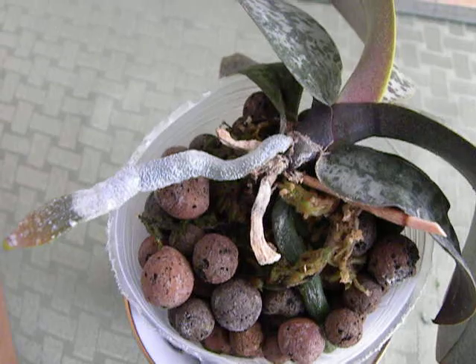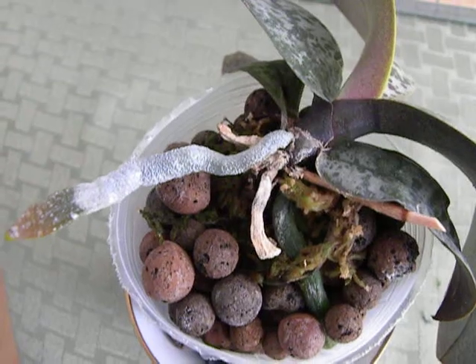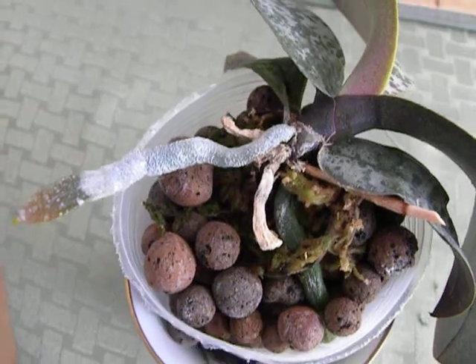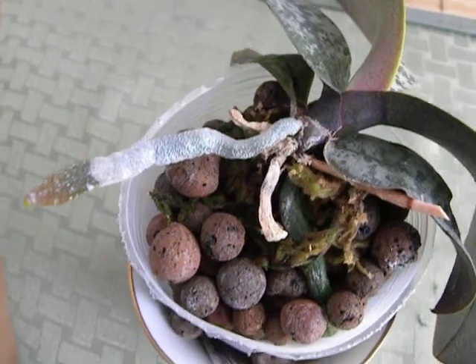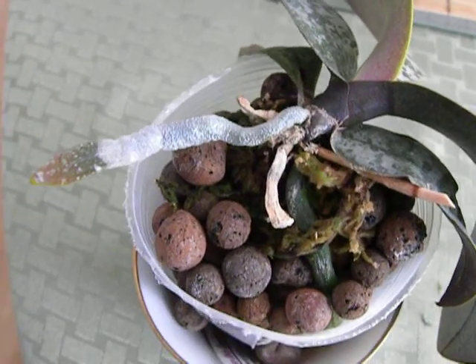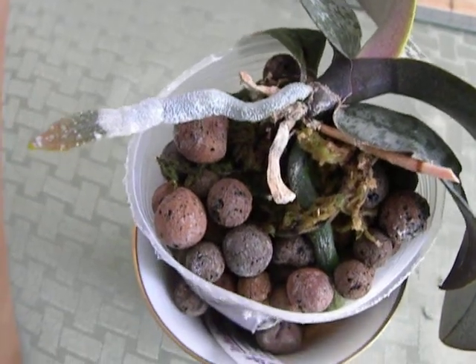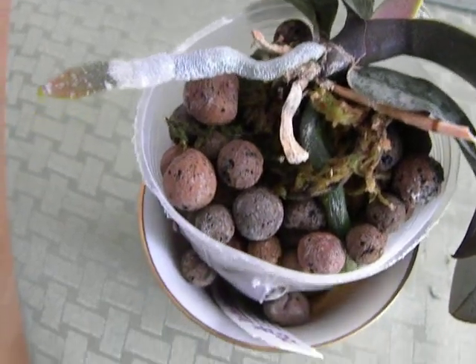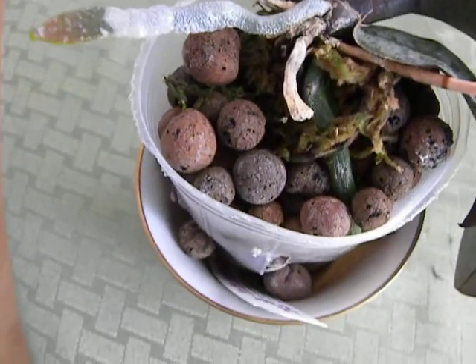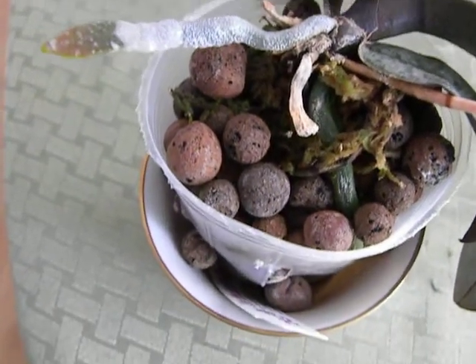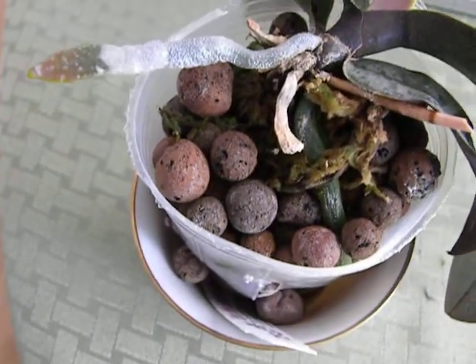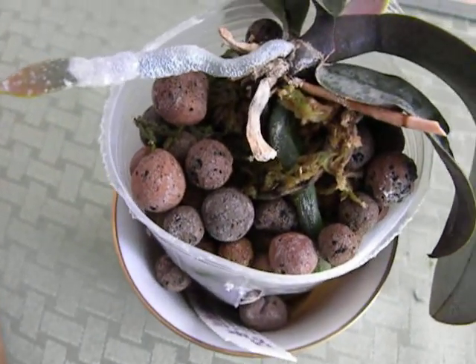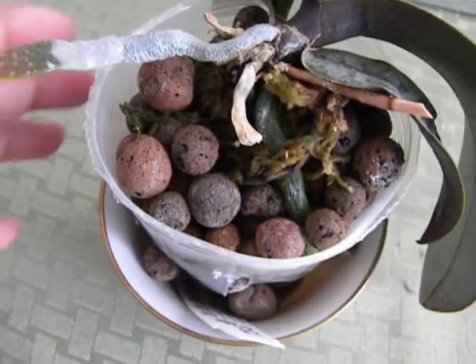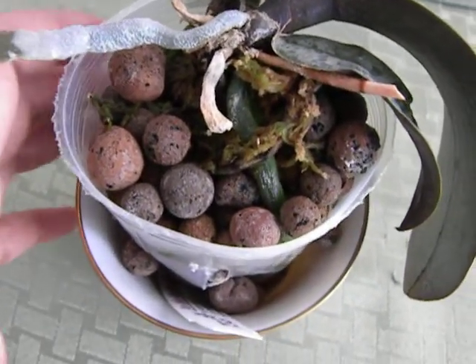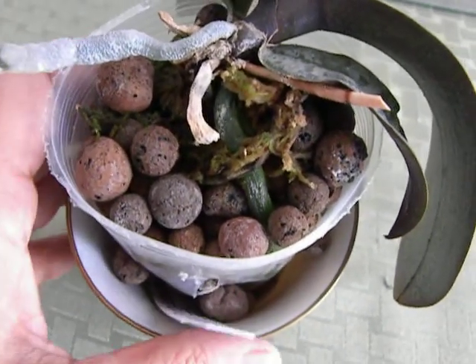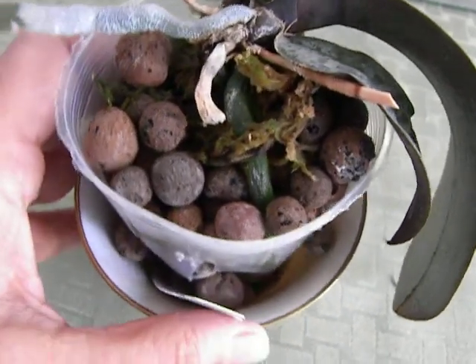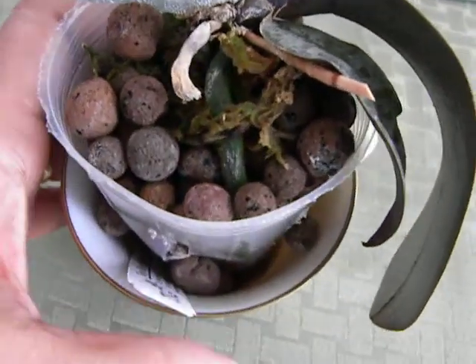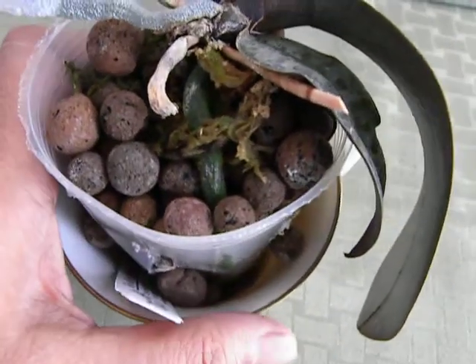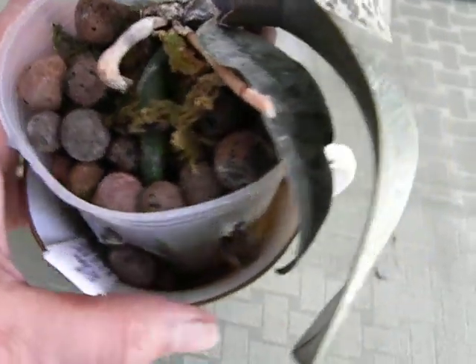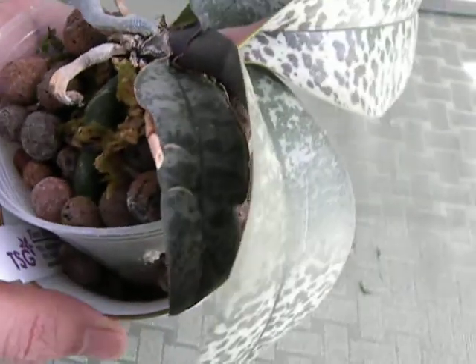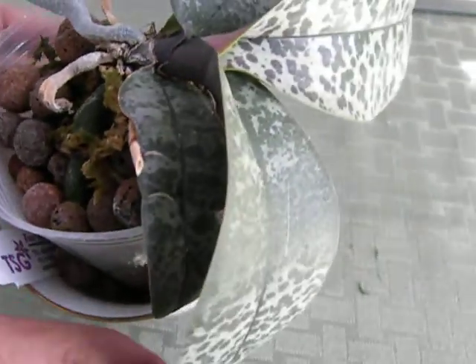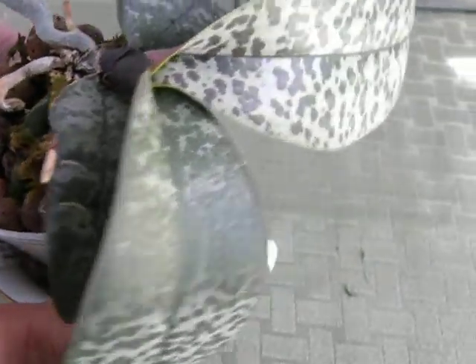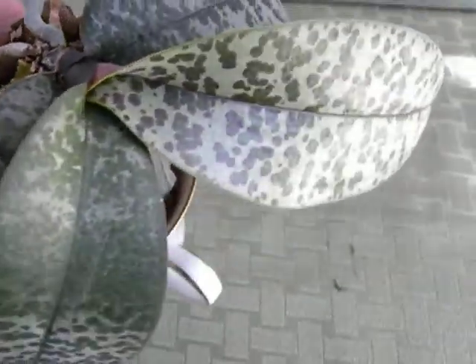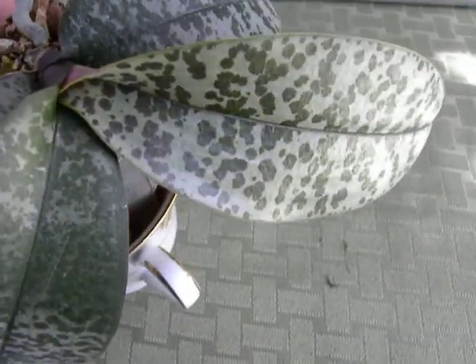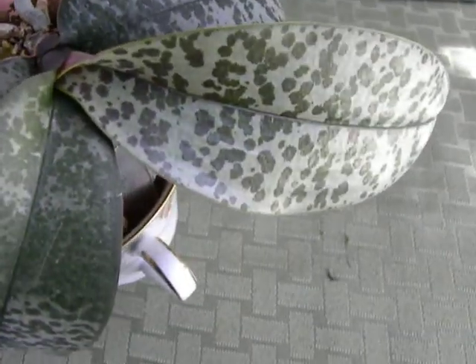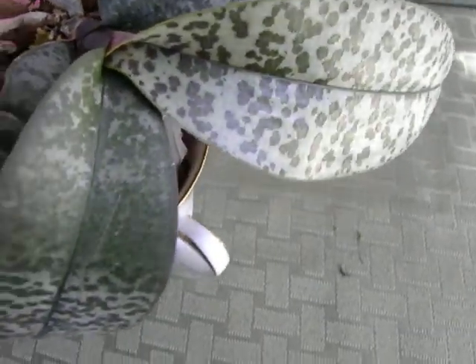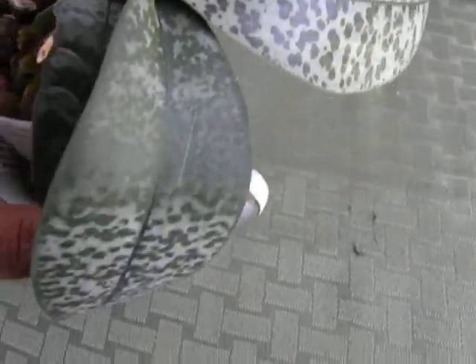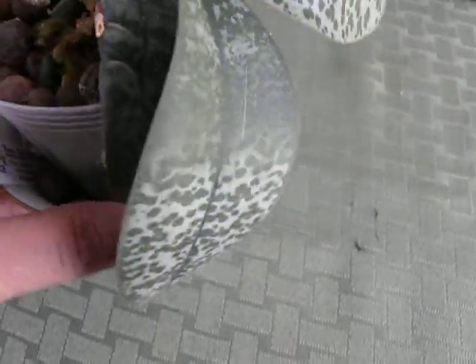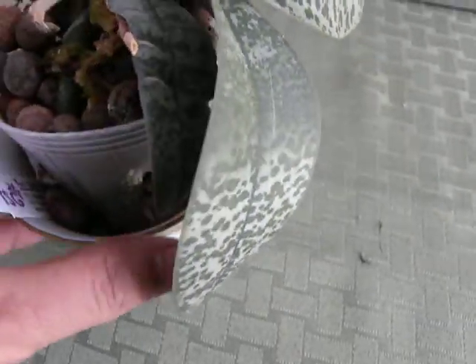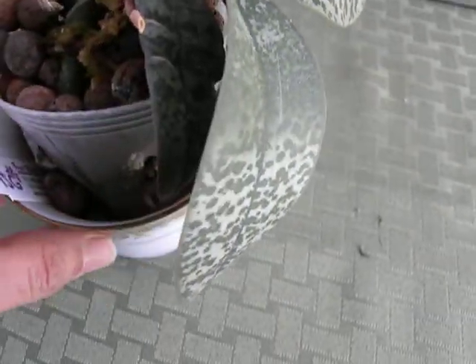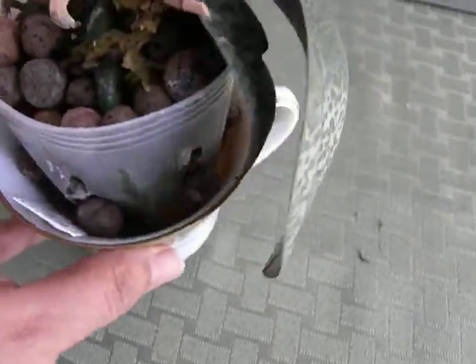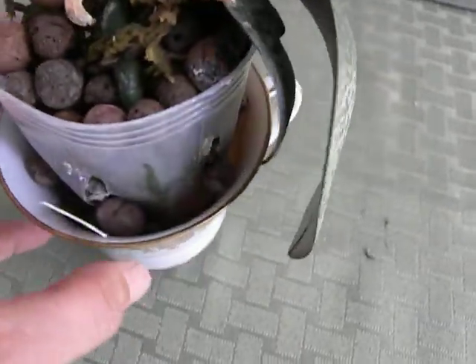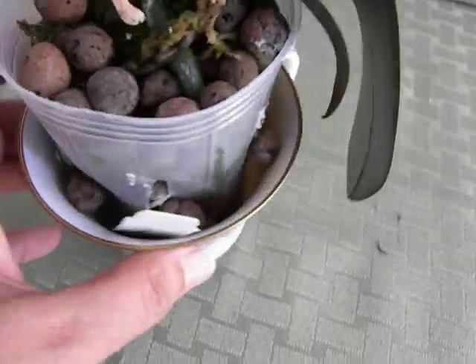Hello friends. I just wanted to make a note of this Schilleriana plant, which is a species orchid. It has those mottled leaves and has those beautiful flowers.